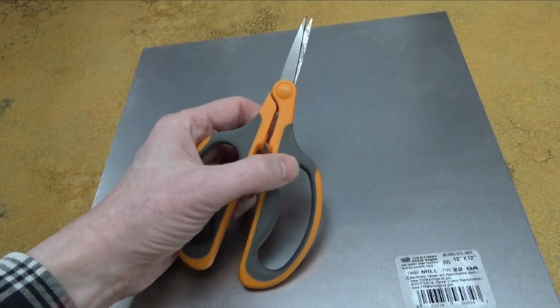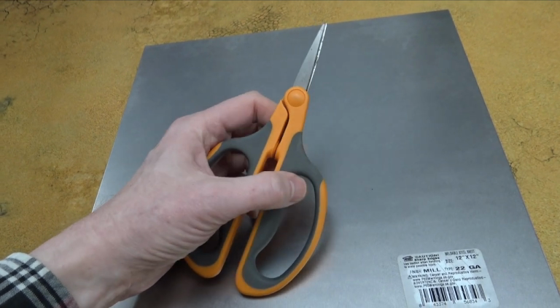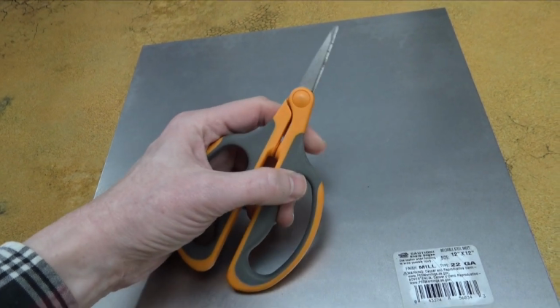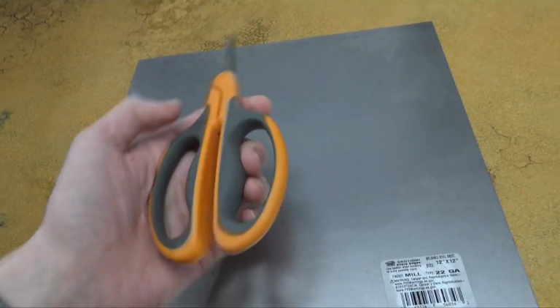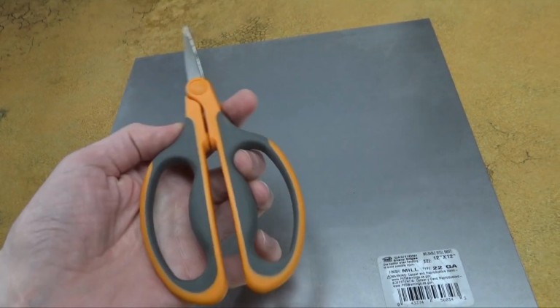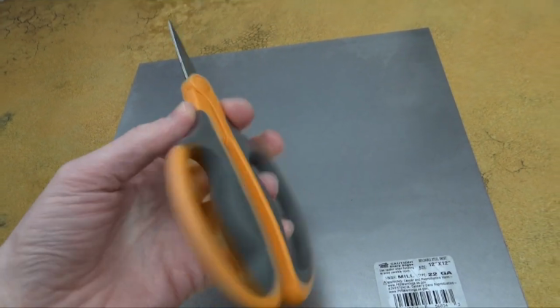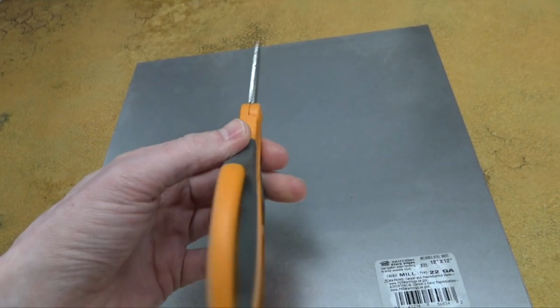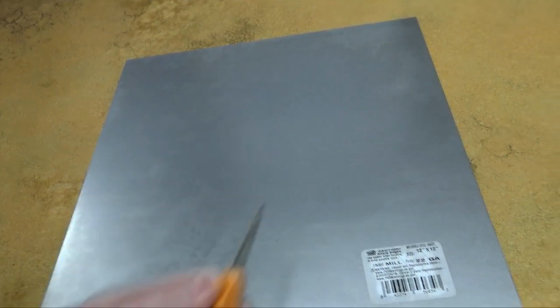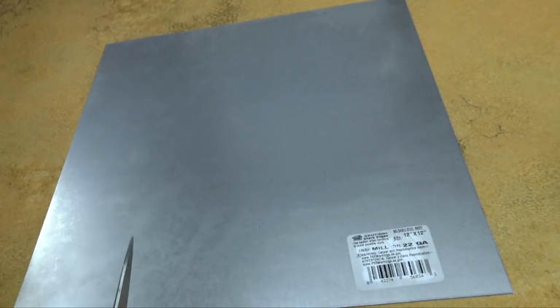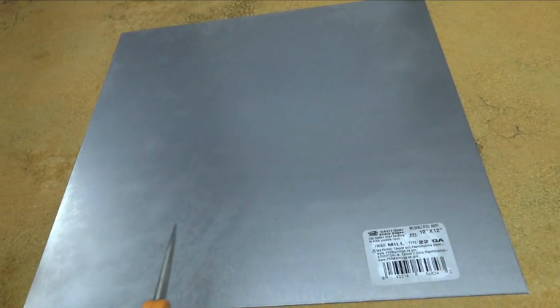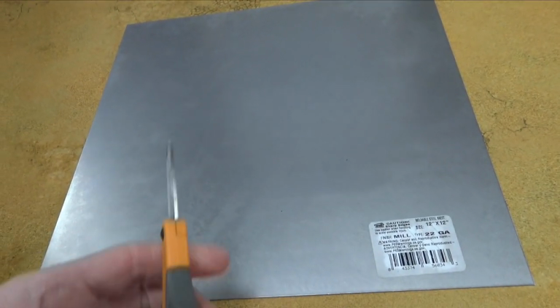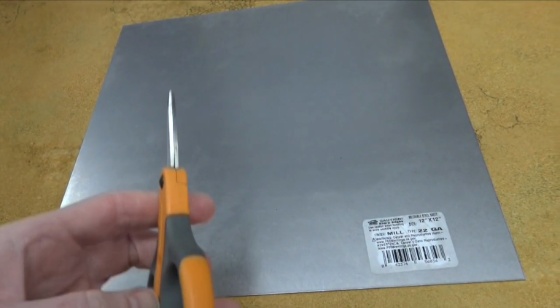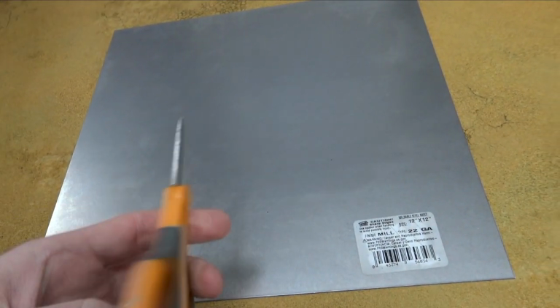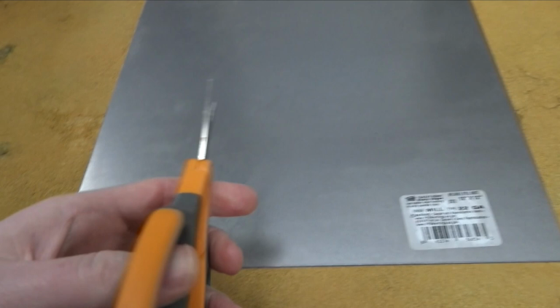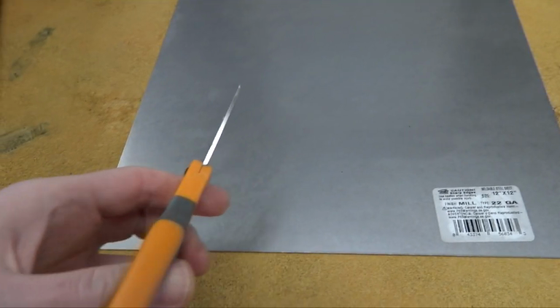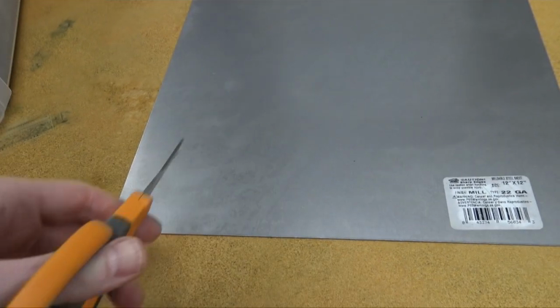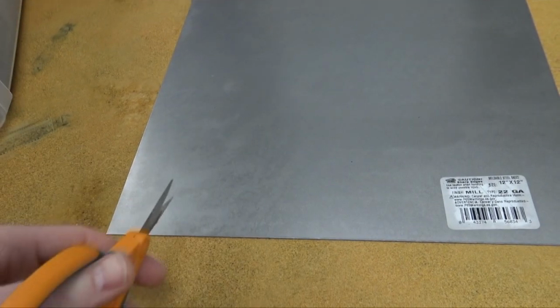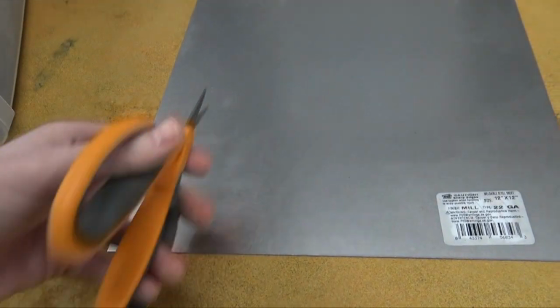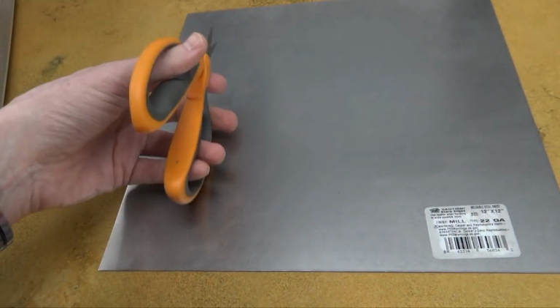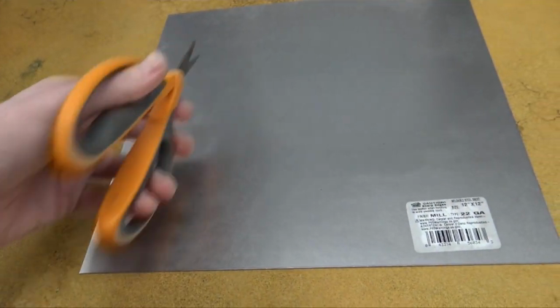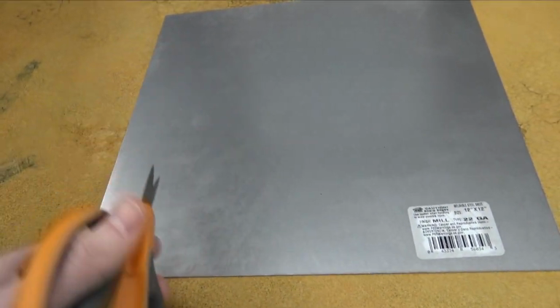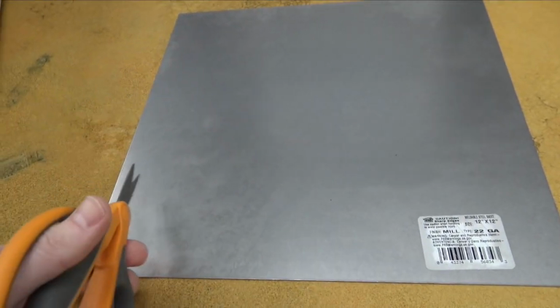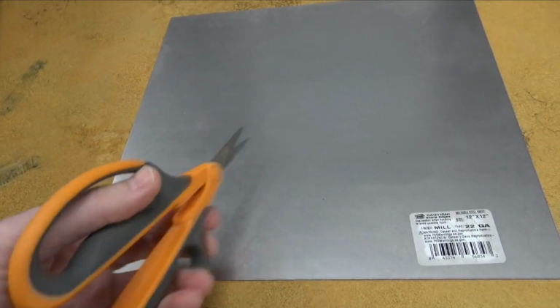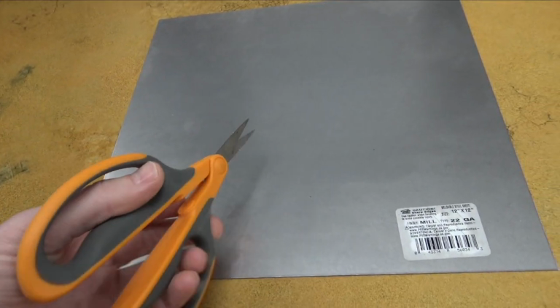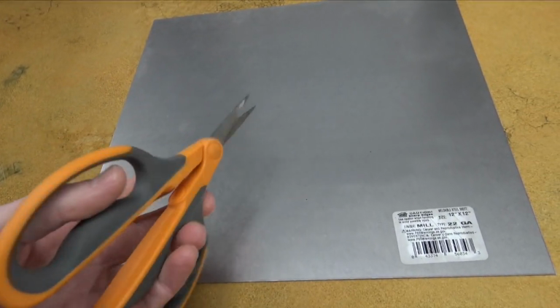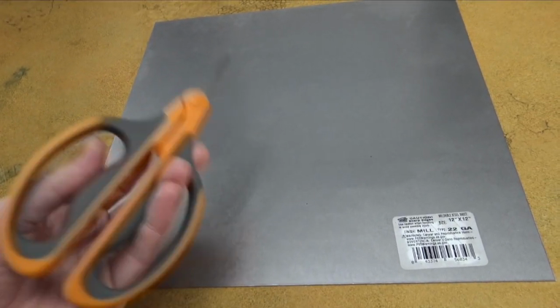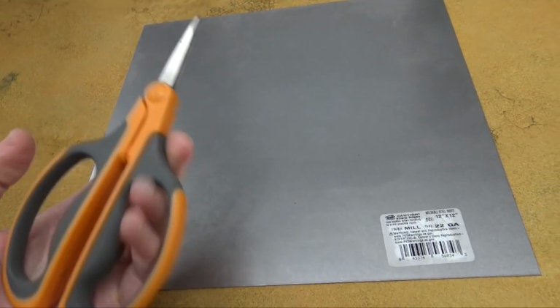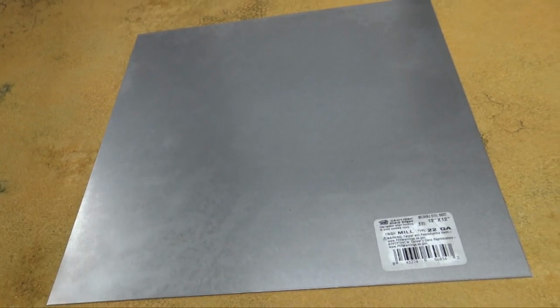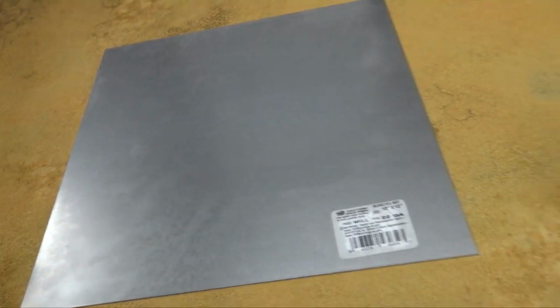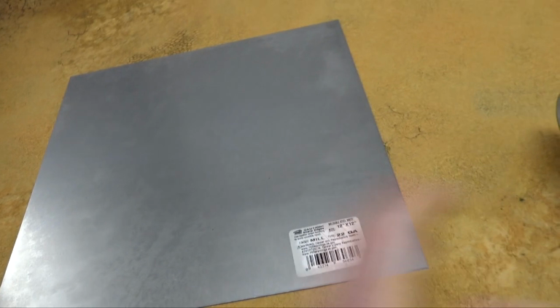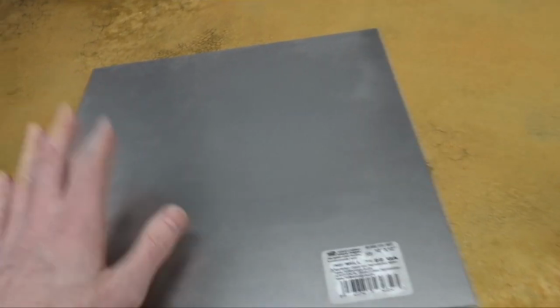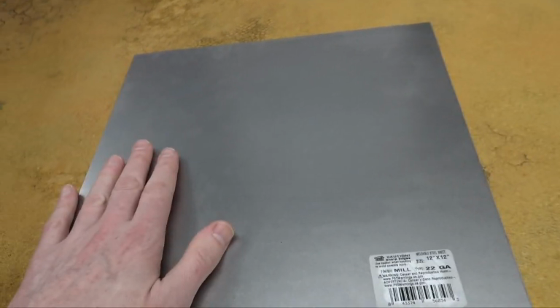You can get some smaller shears. These are my Fiskars shears — these work pretty well, but if you want to do a whole big sheet, these are better for just a quick adjustment.